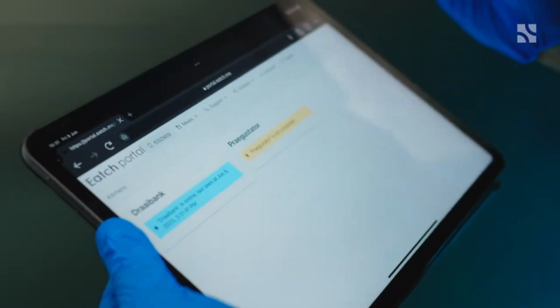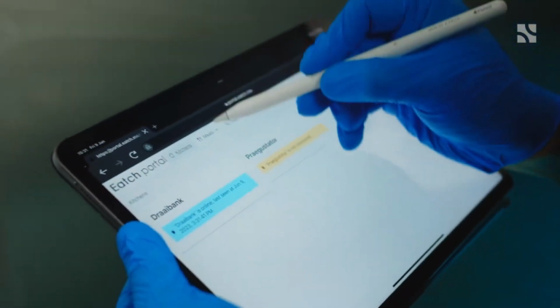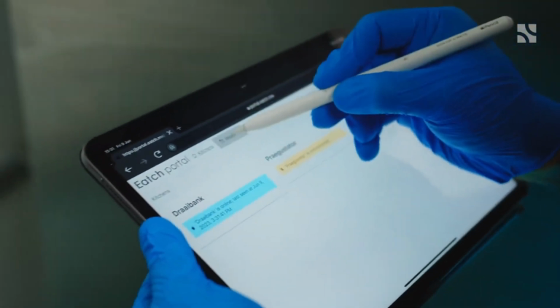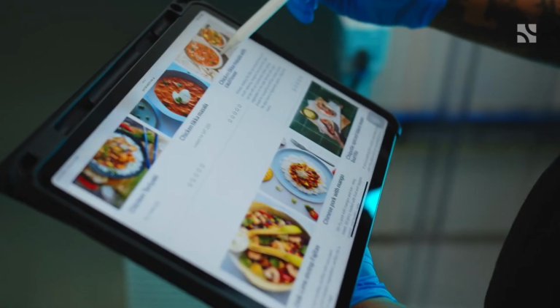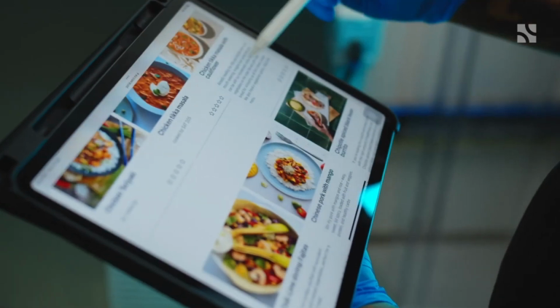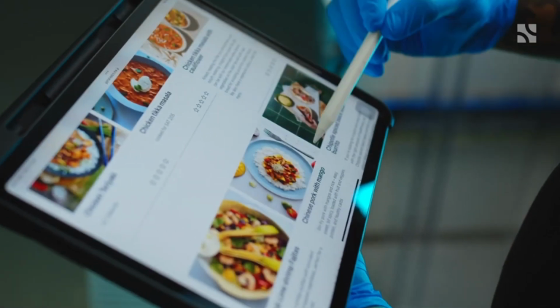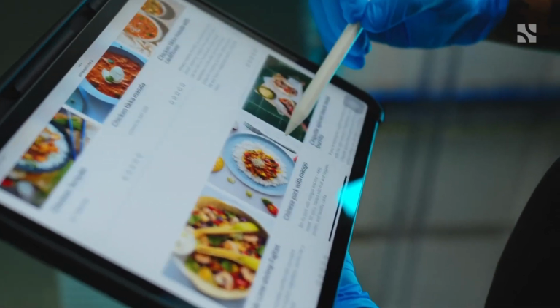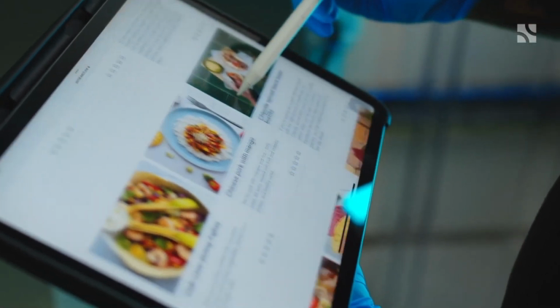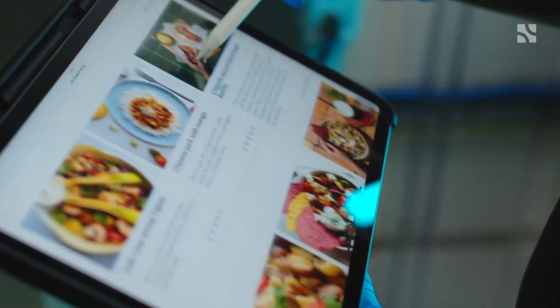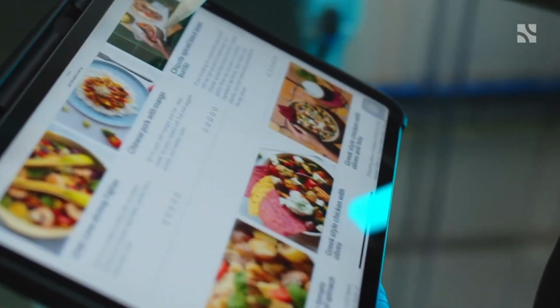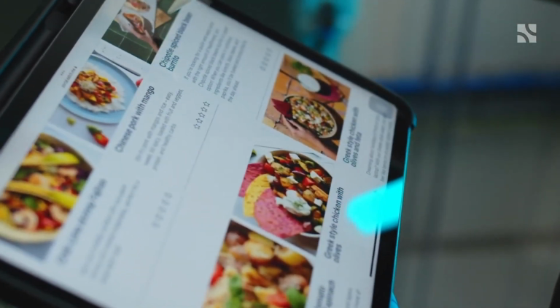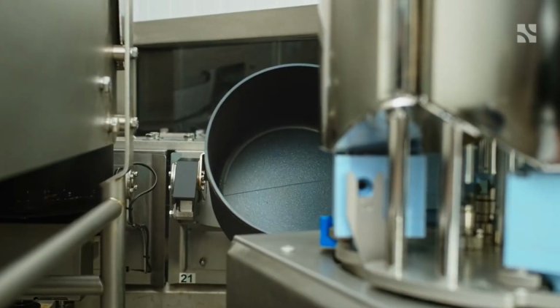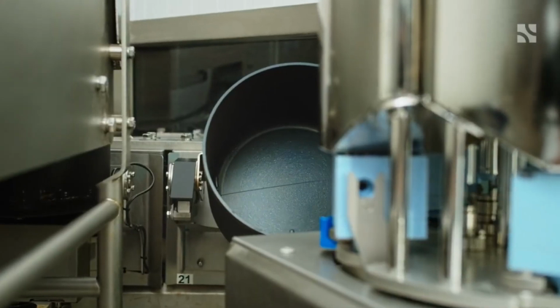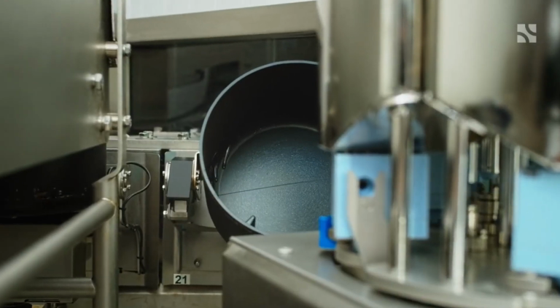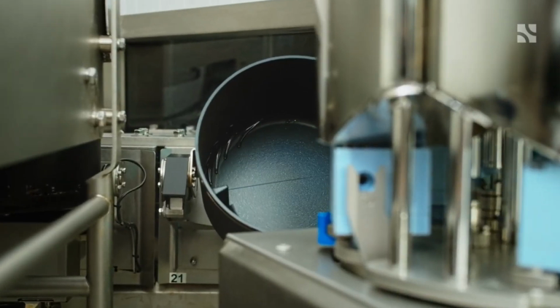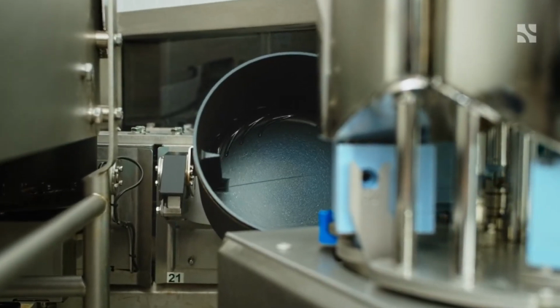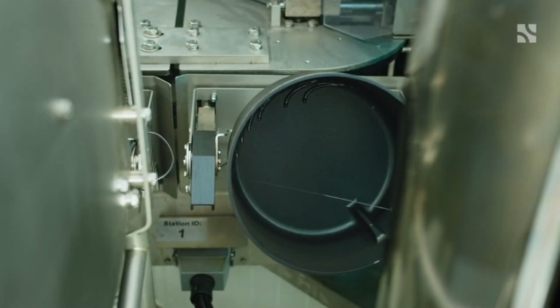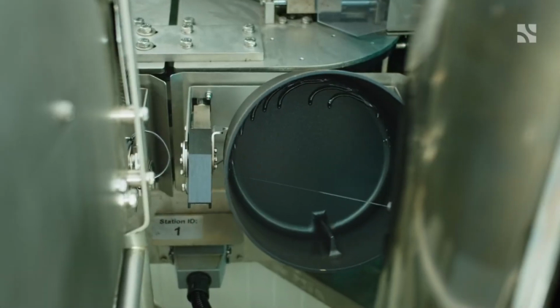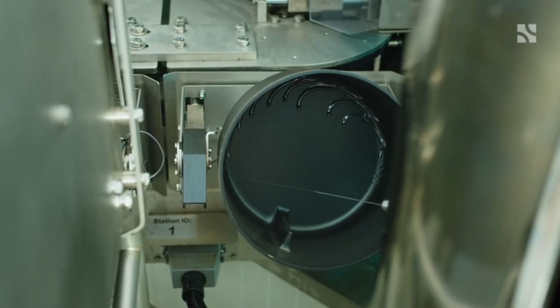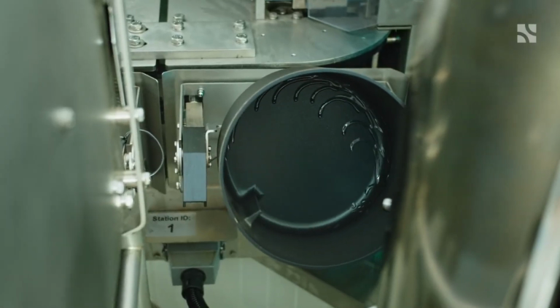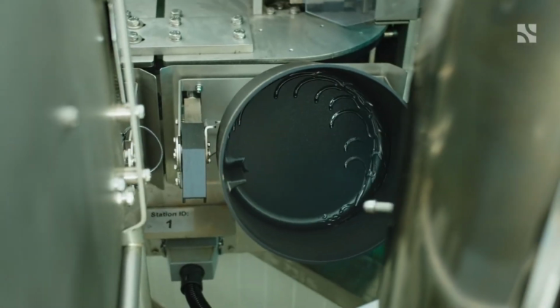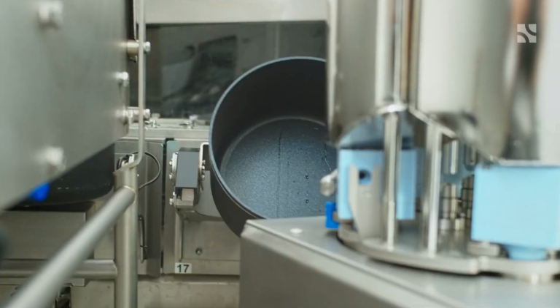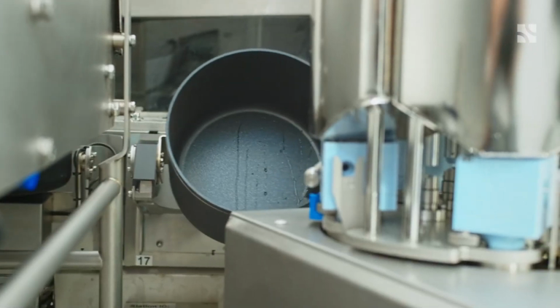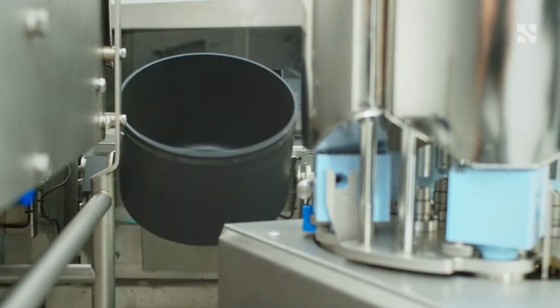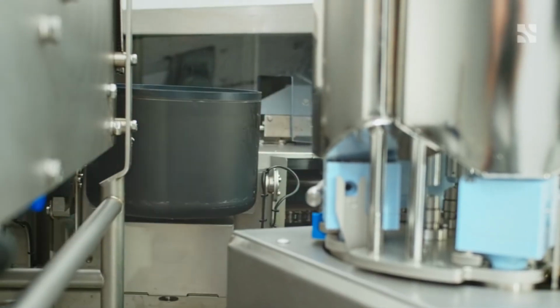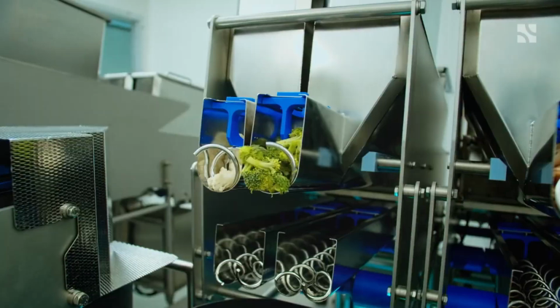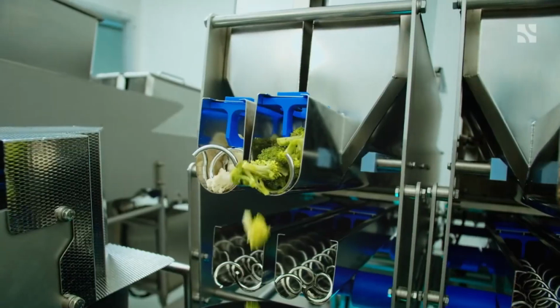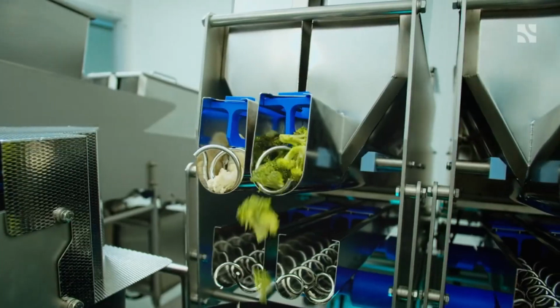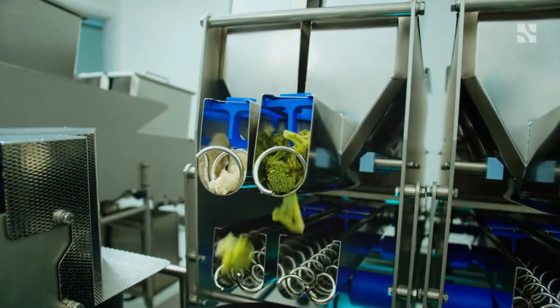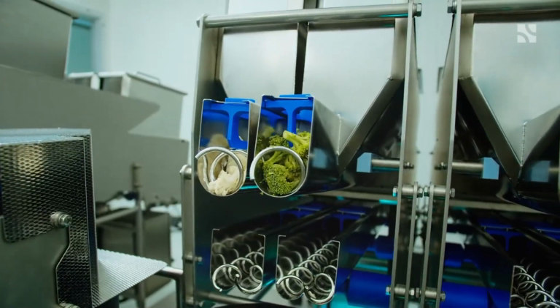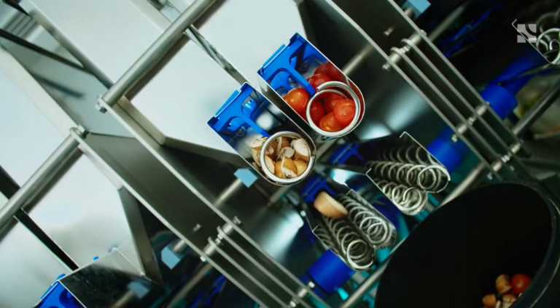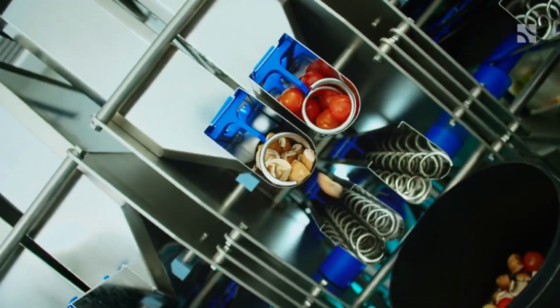With smart software controlling the entire process, it's a futuristic solution for the food service industry that can serve anywhere from 500 to 50,000 meals per day.